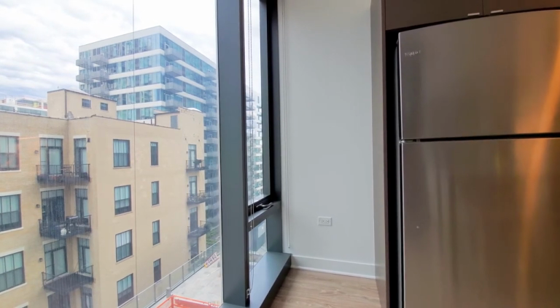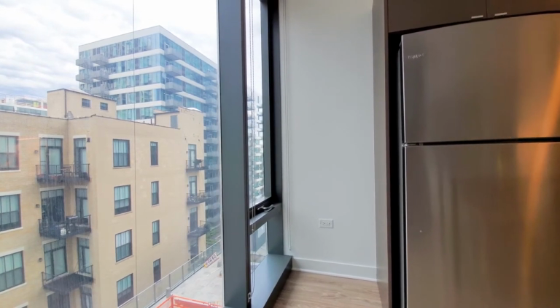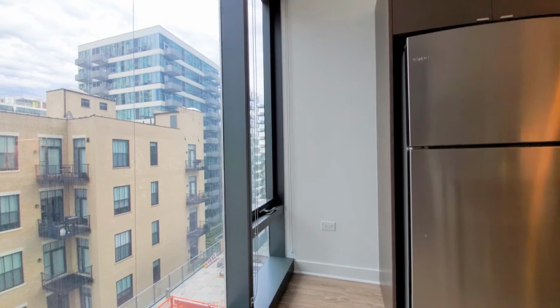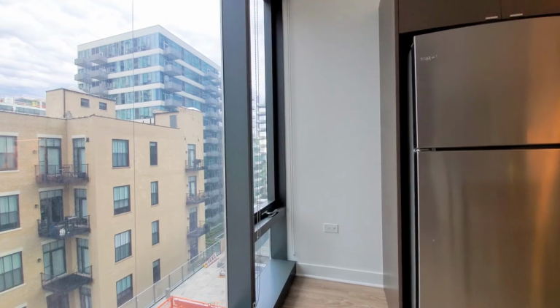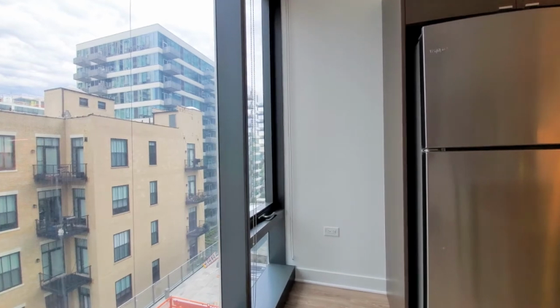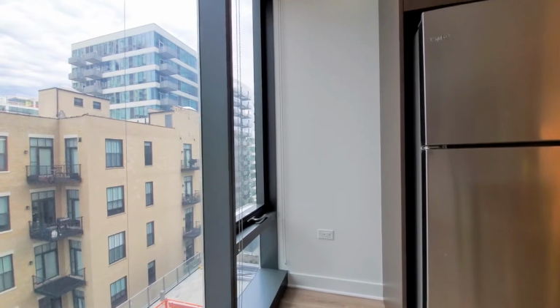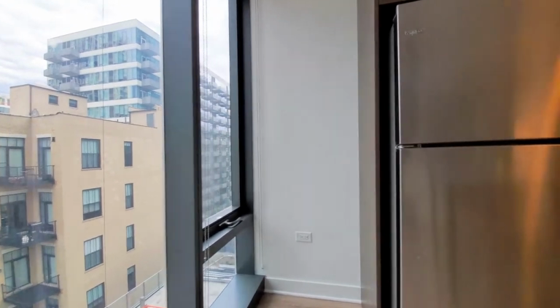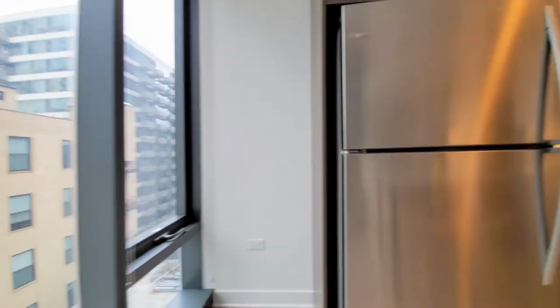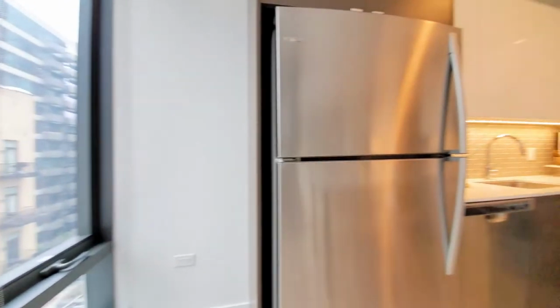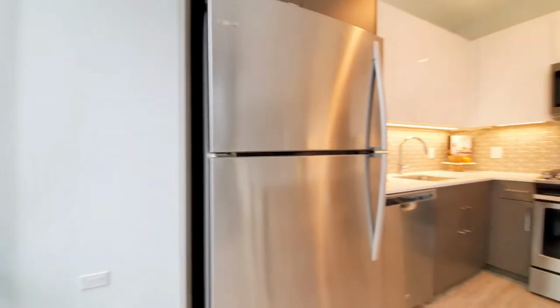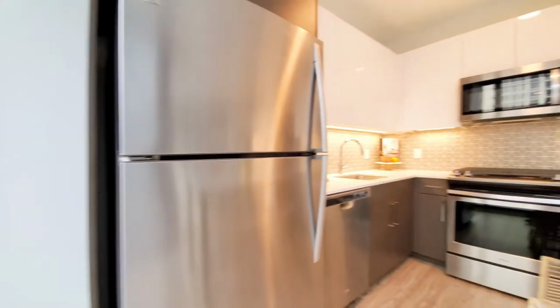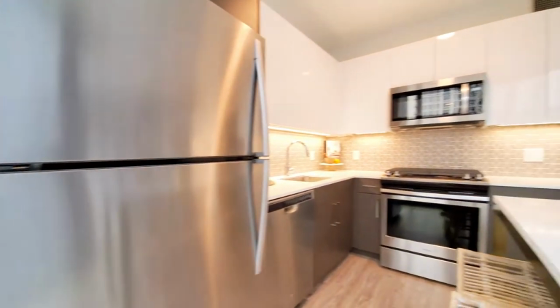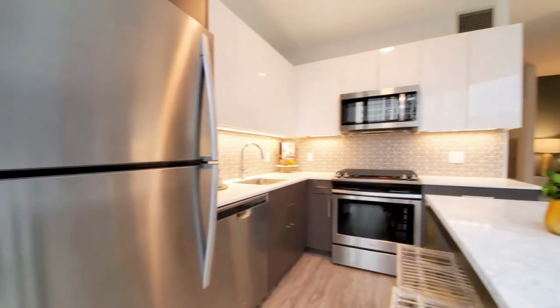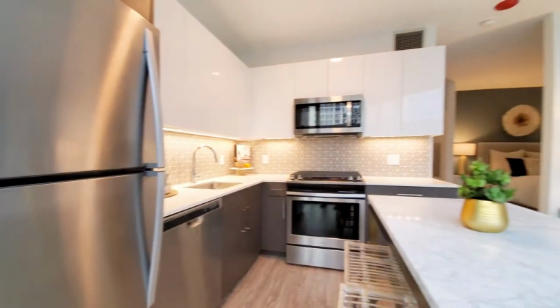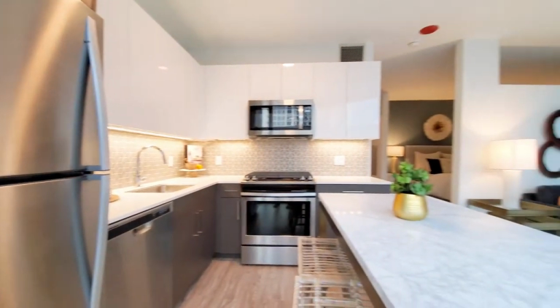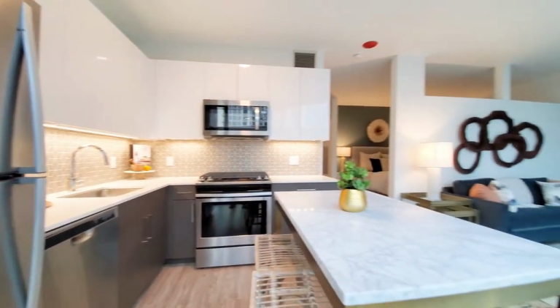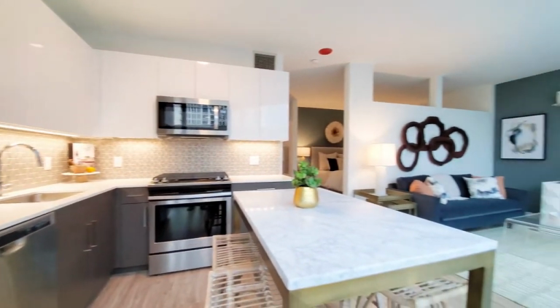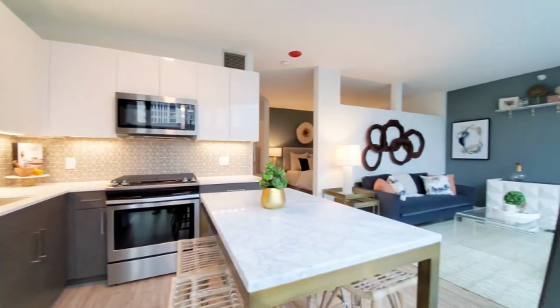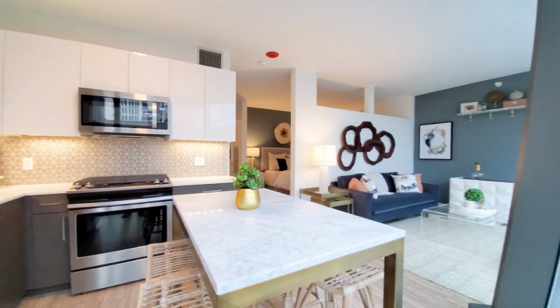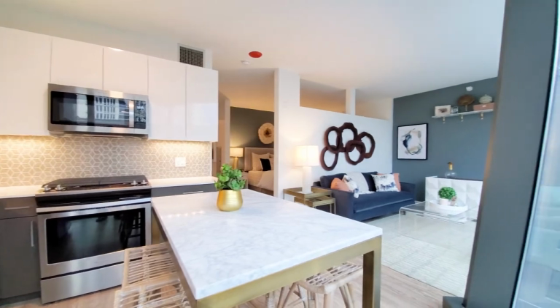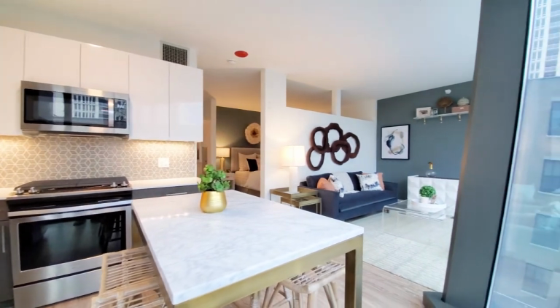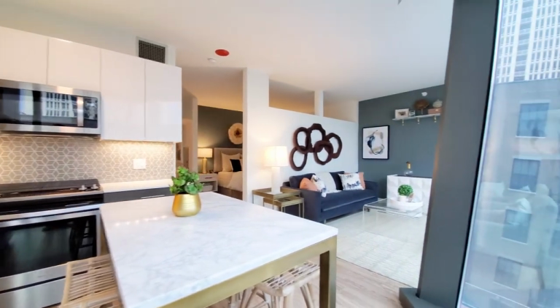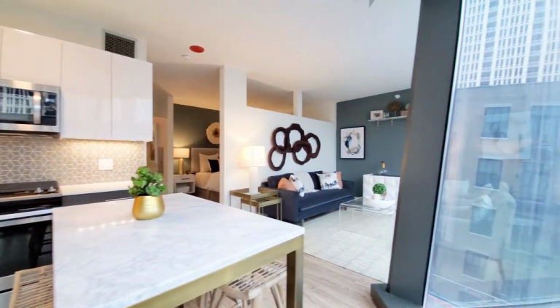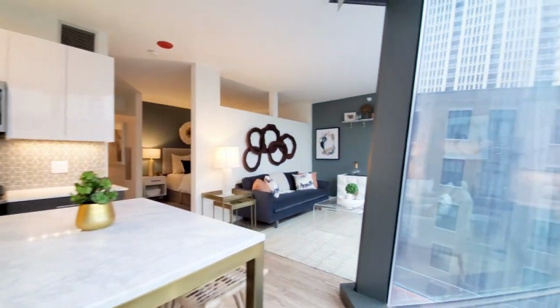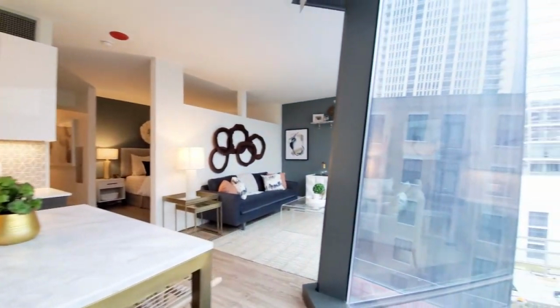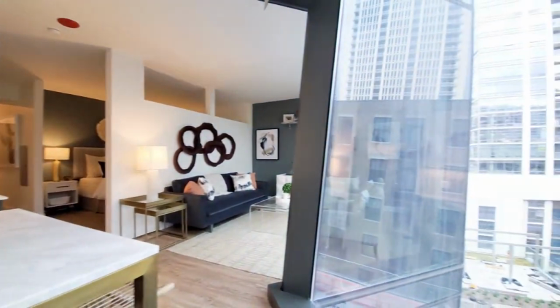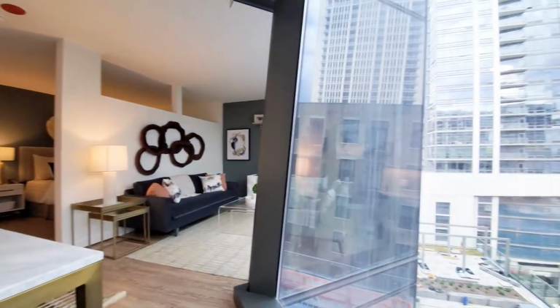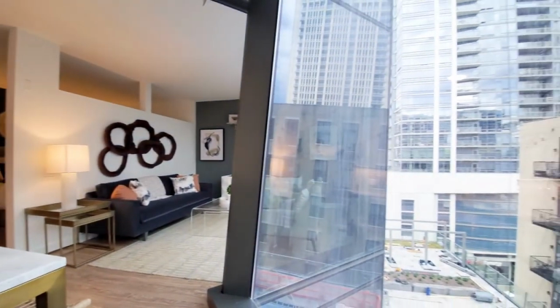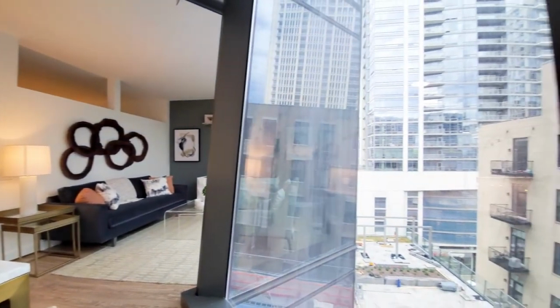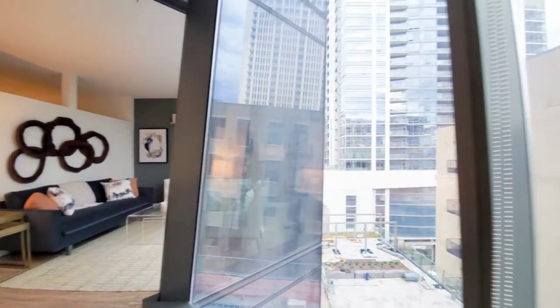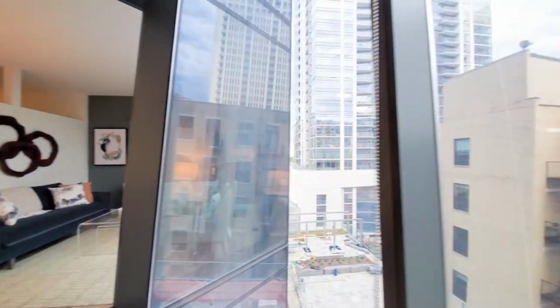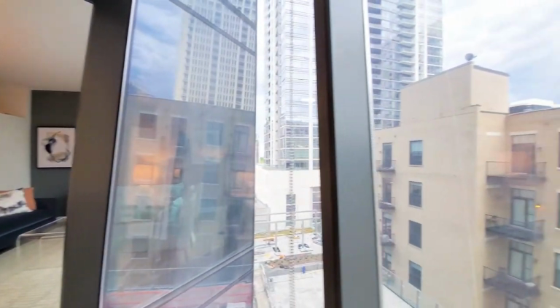Facing south here, so on a normal day when the sun is shining, you're going to flood with light. And this unit overlooks the pool deck down below.